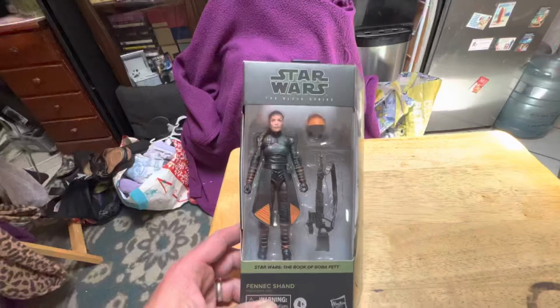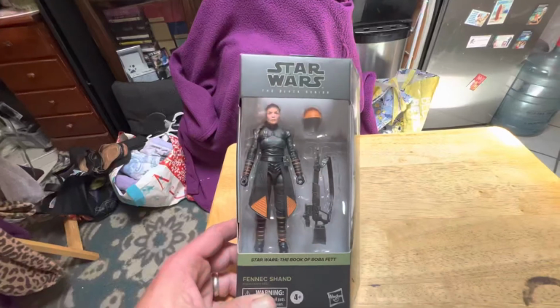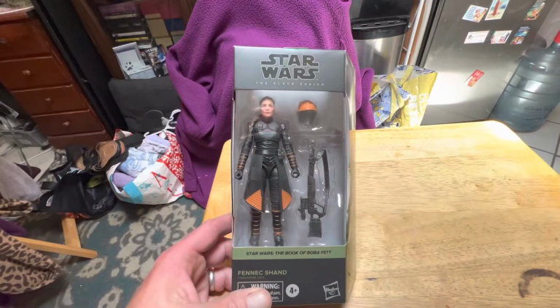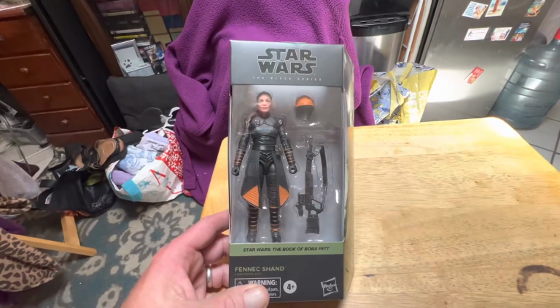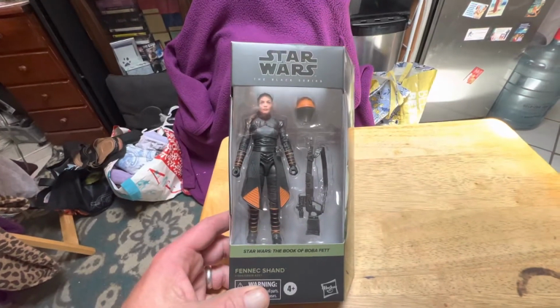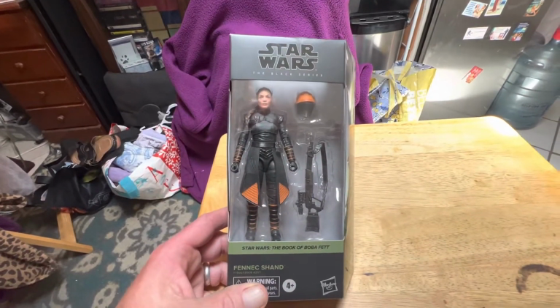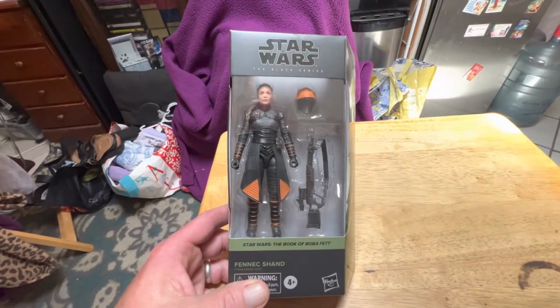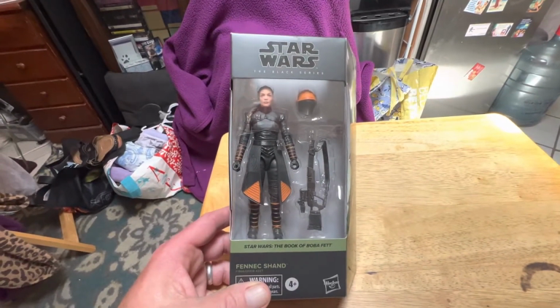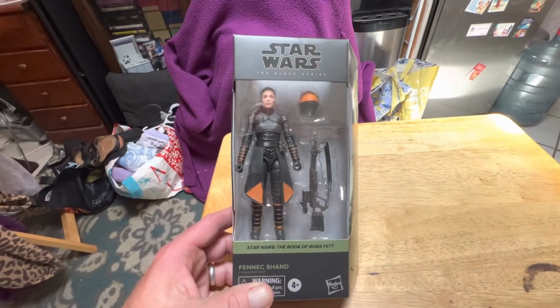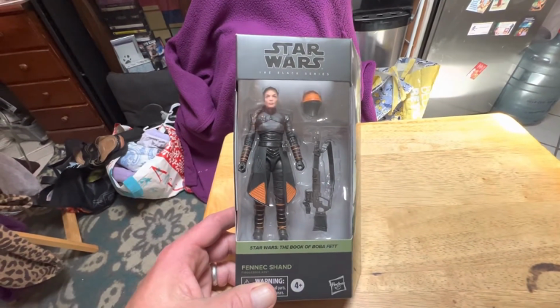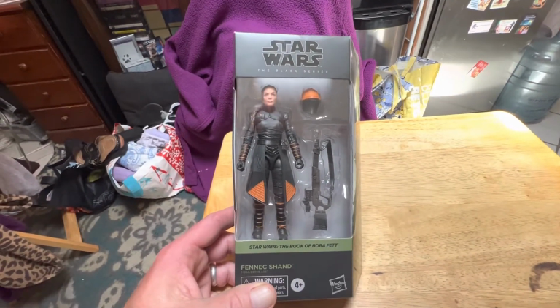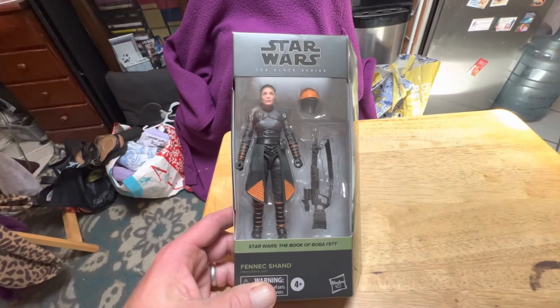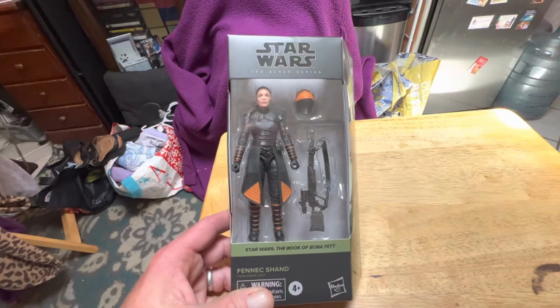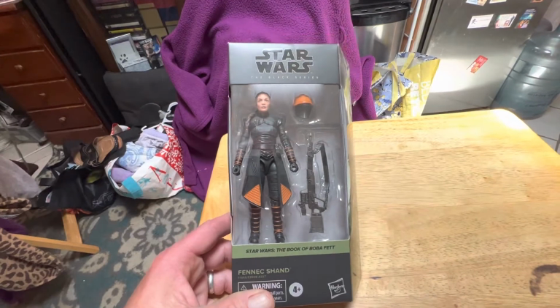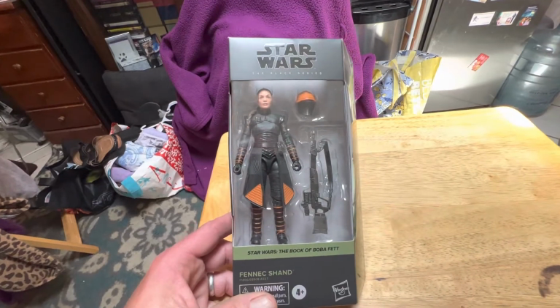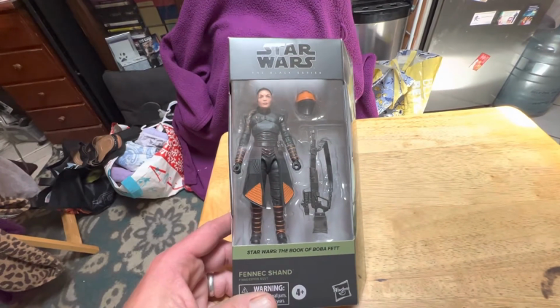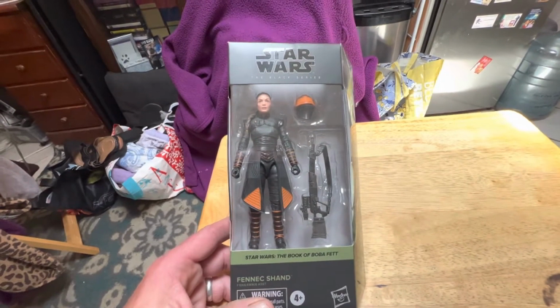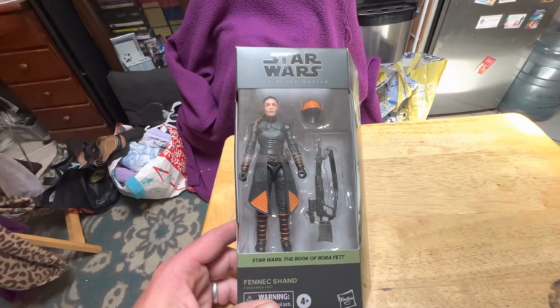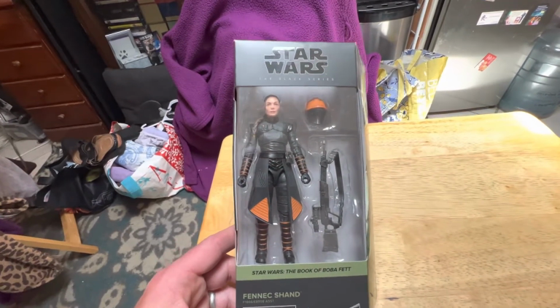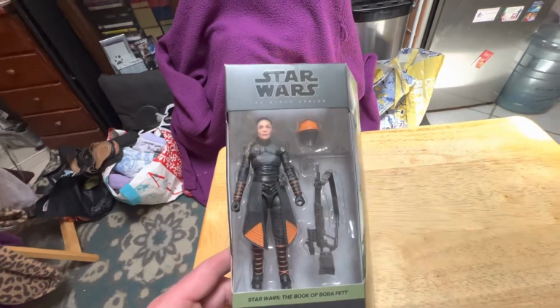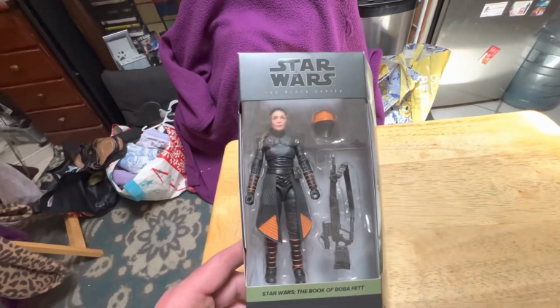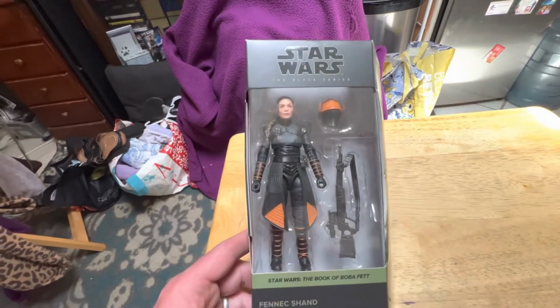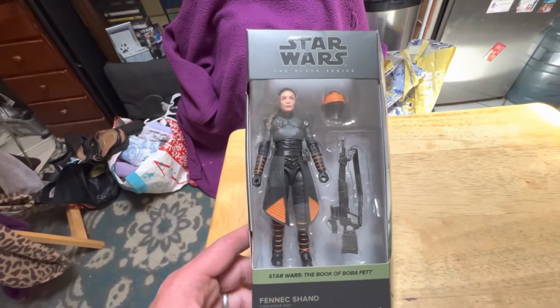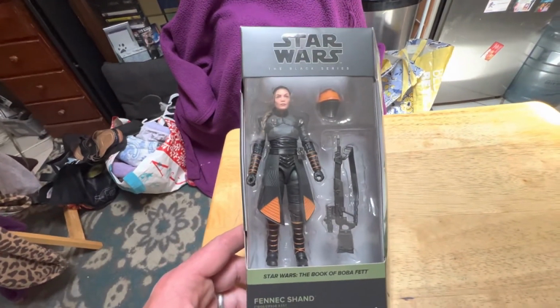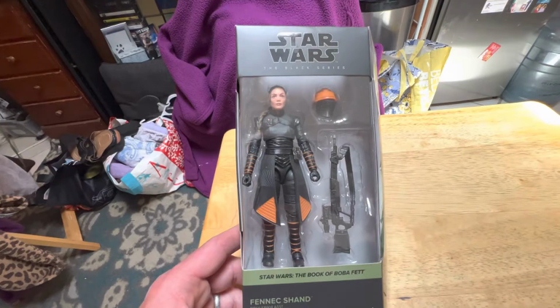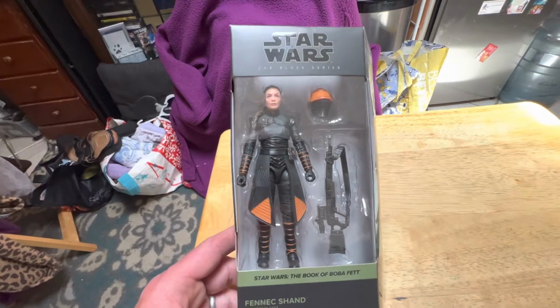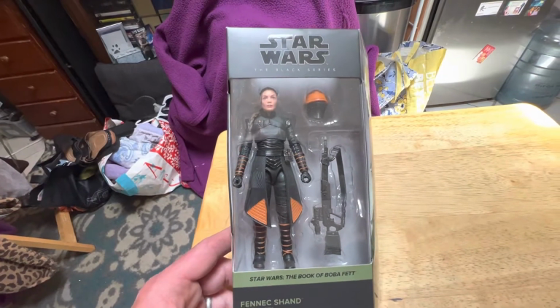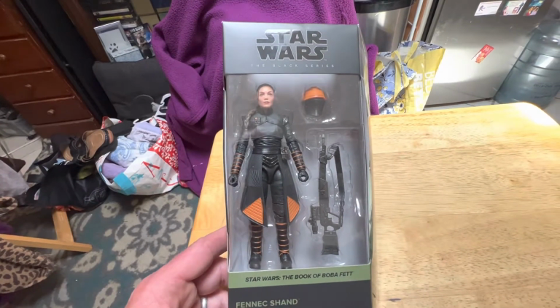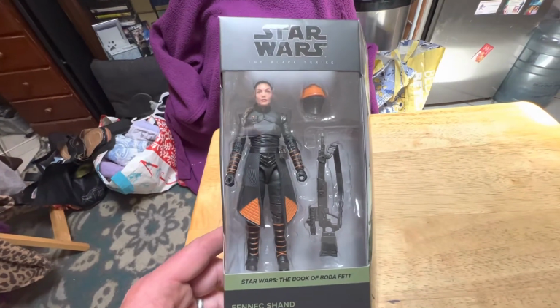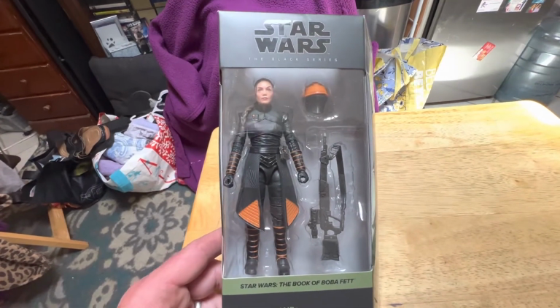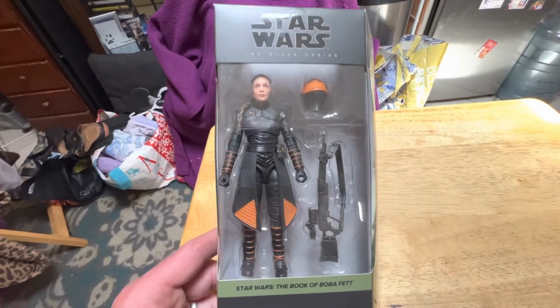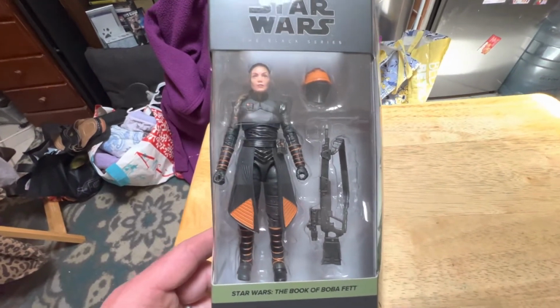Hey friends, Mark here. Today I'm having a look at this Black Series Star Wars Fennec Shand figure from the Book of Boba Fett. And she's a really, really nice figure.